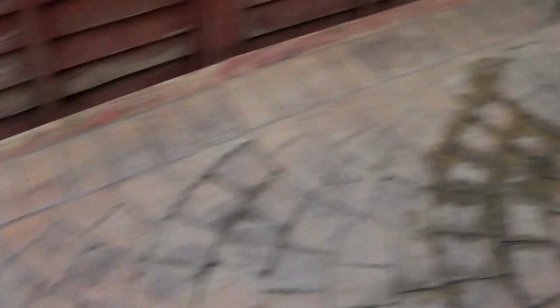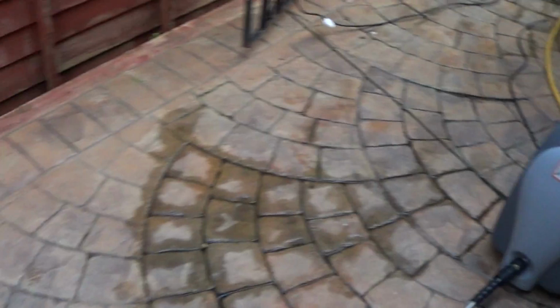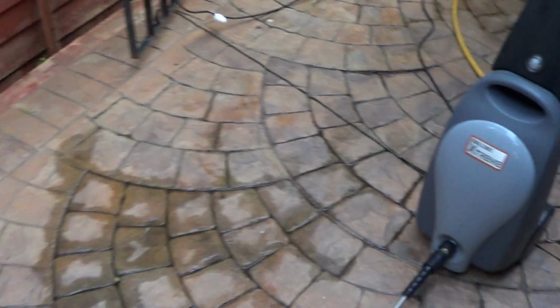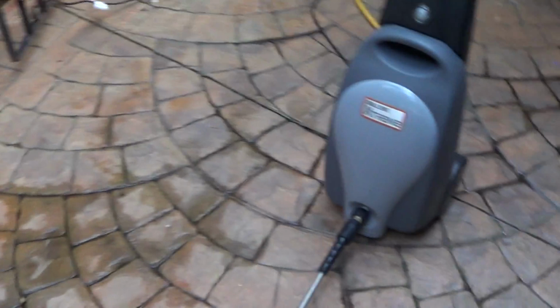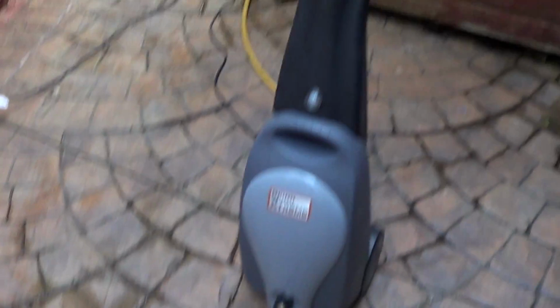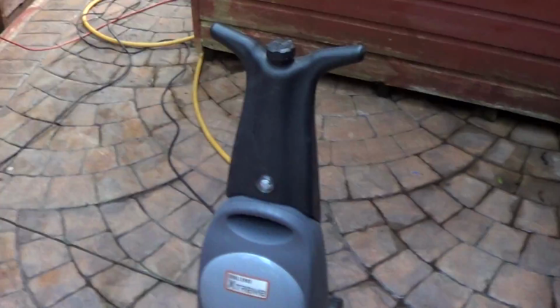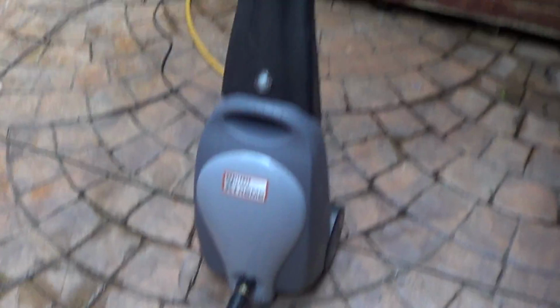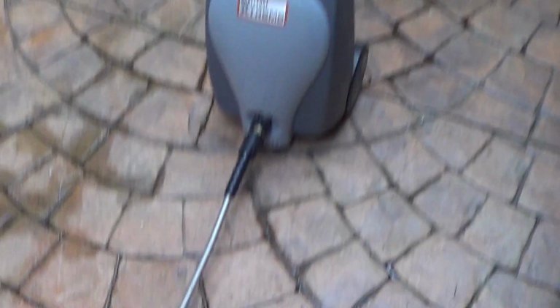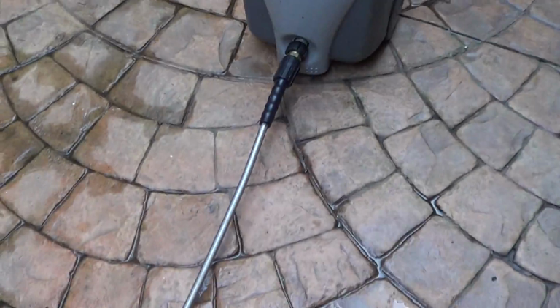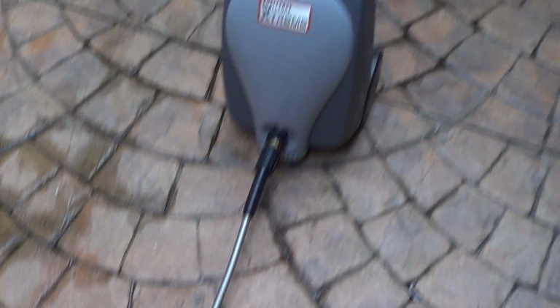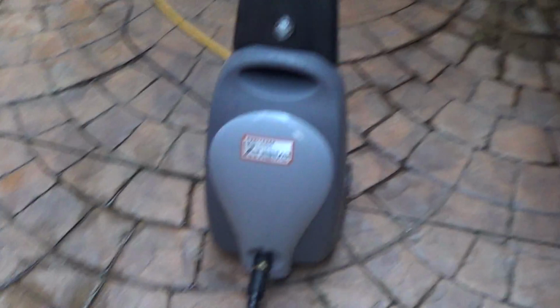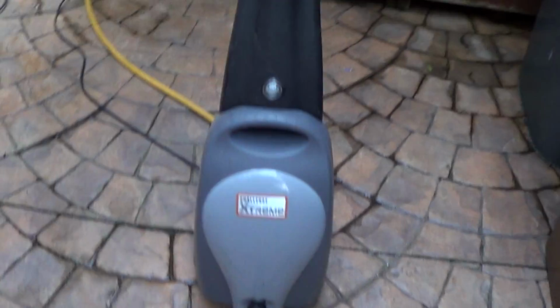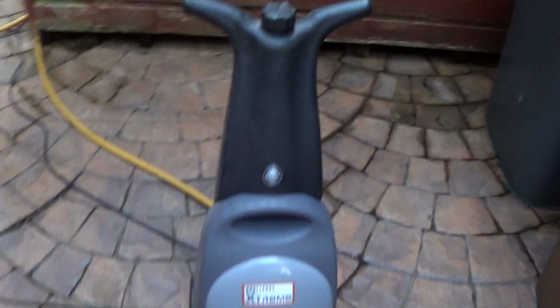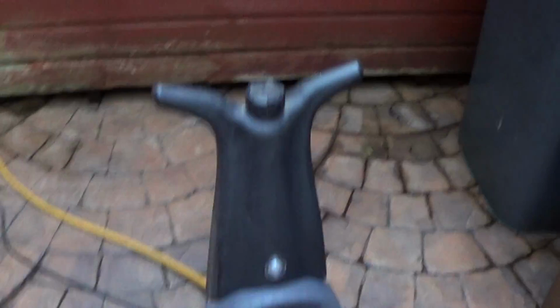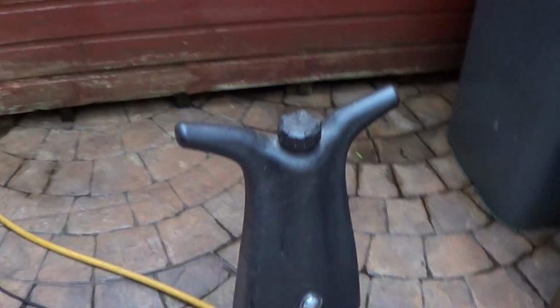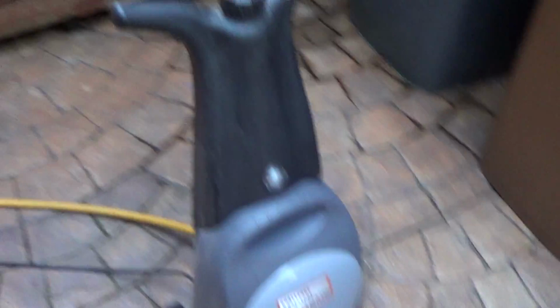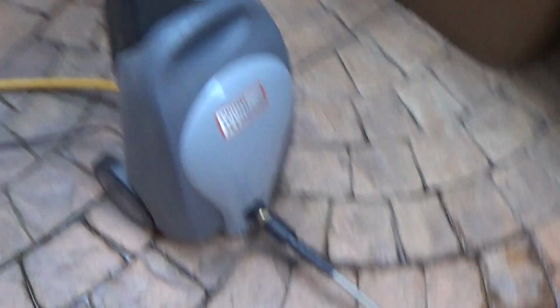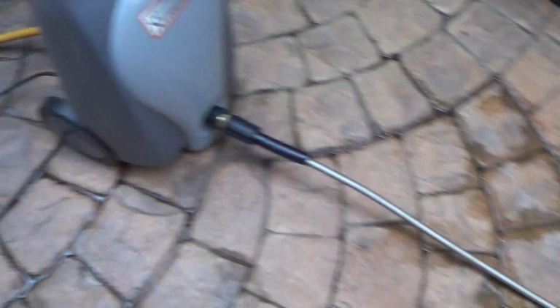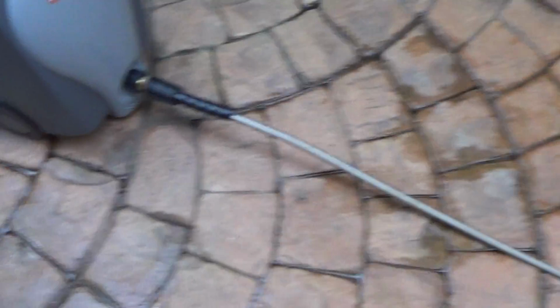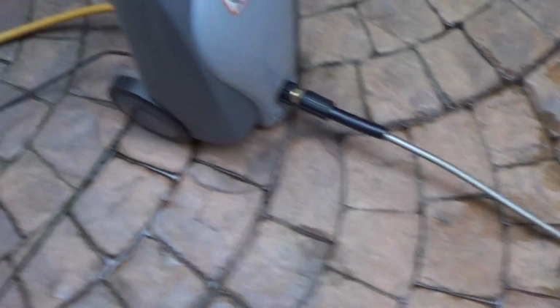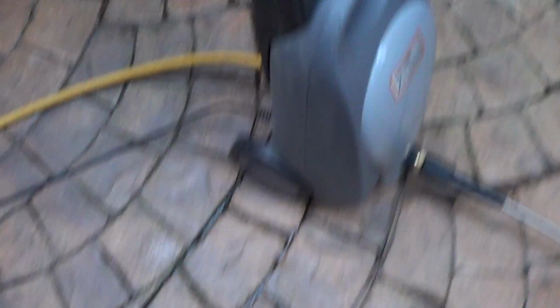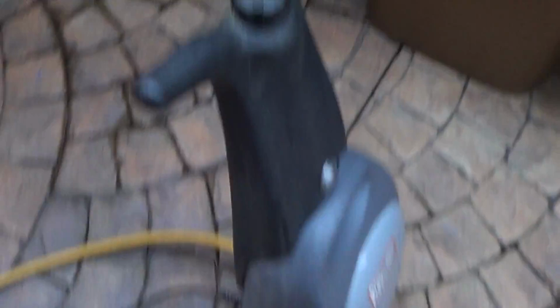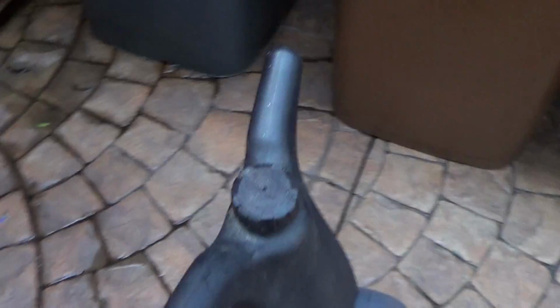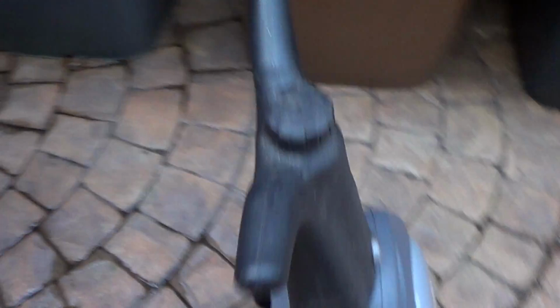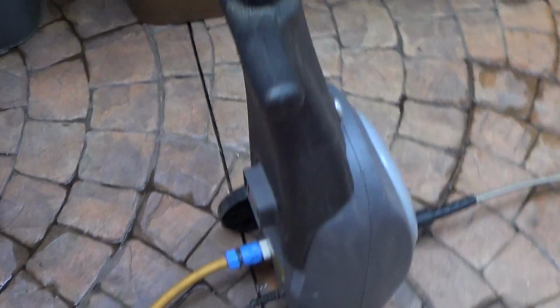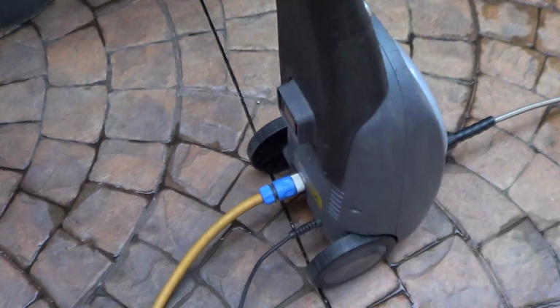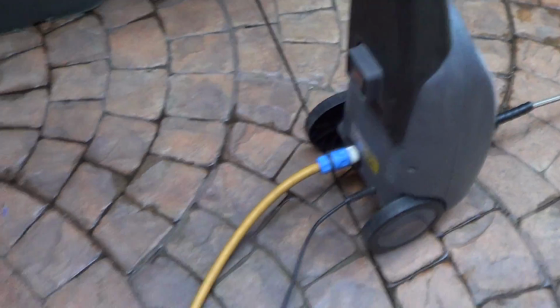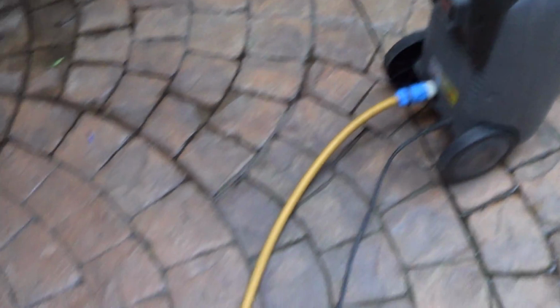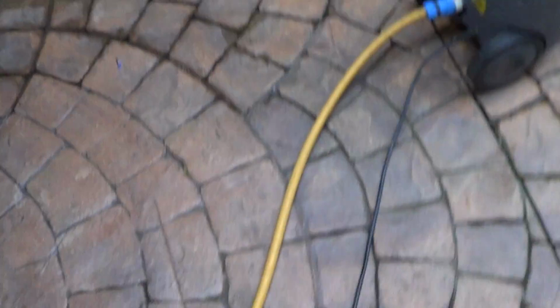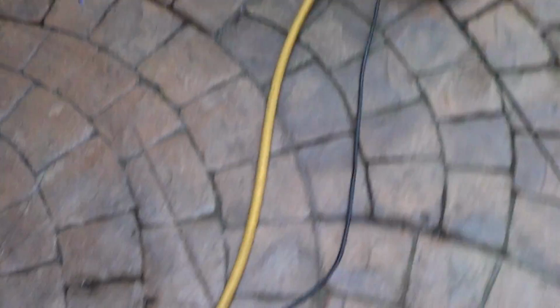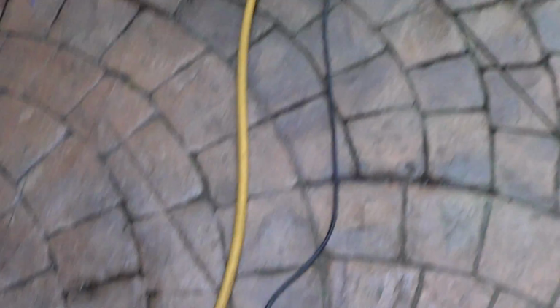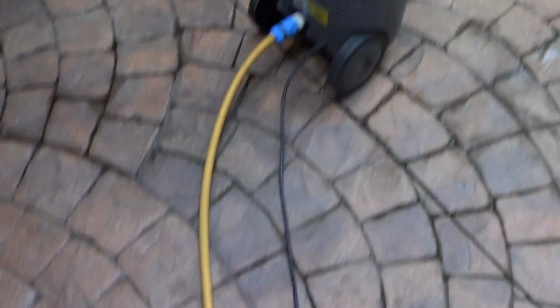Hi everybody, I just had to show you my new pressure washer — it's absolutely amazing. It wasn't all that much, but if you're going to get one, get a reasonably good one.